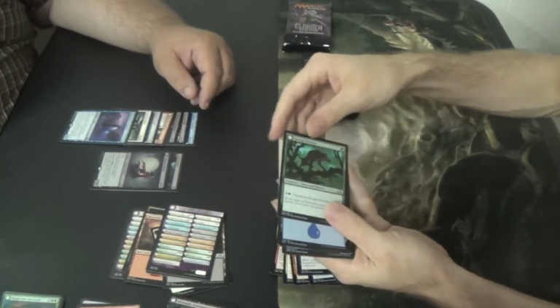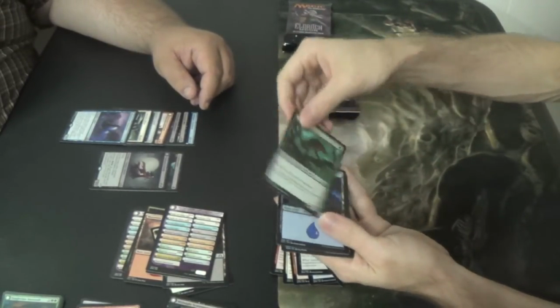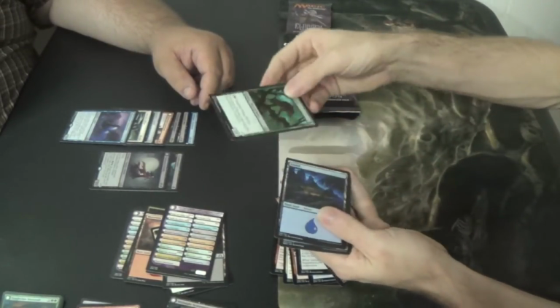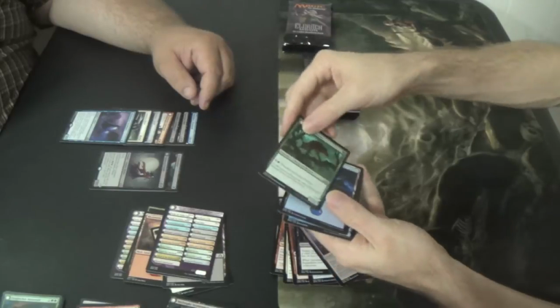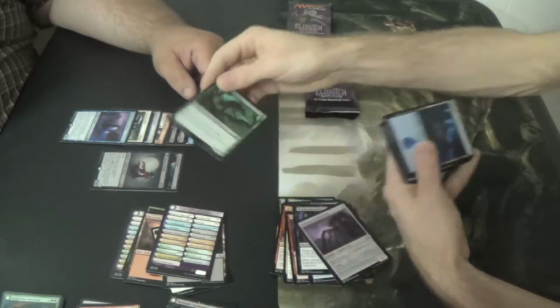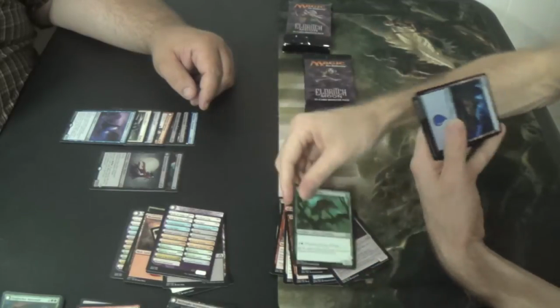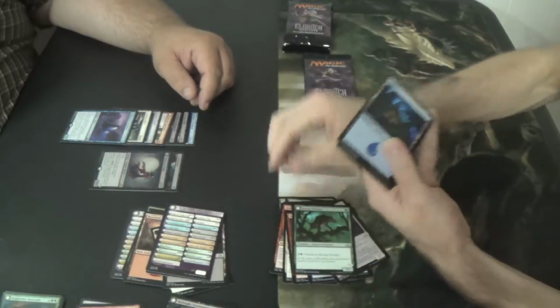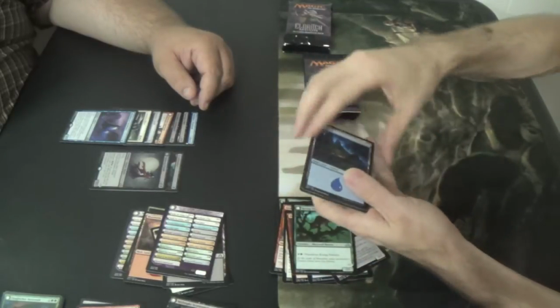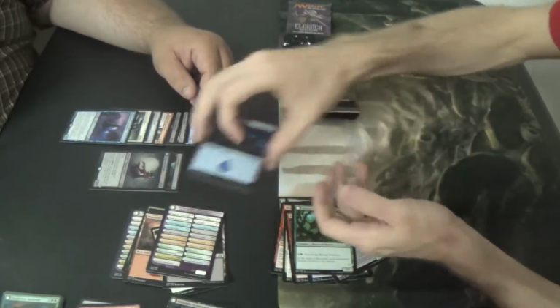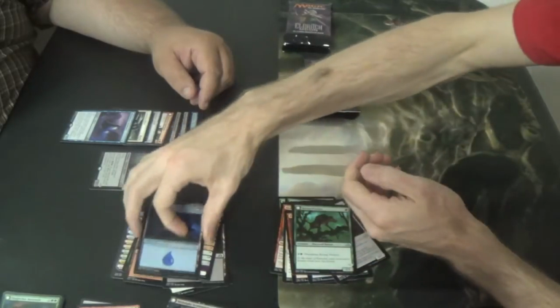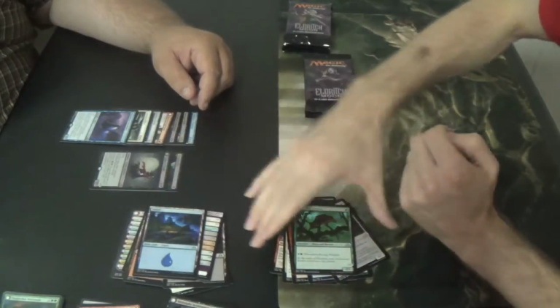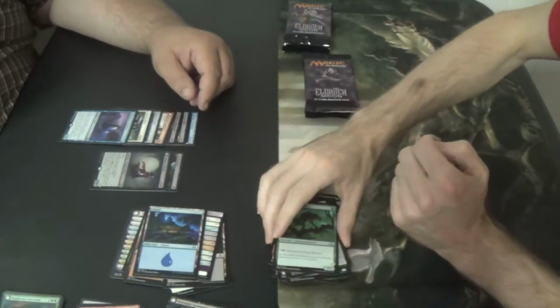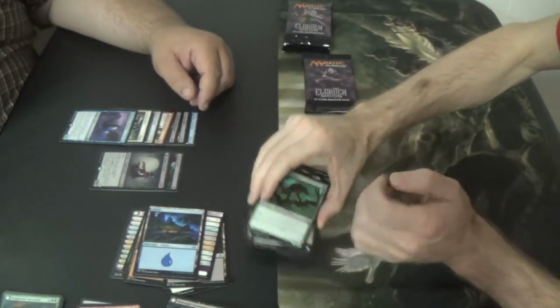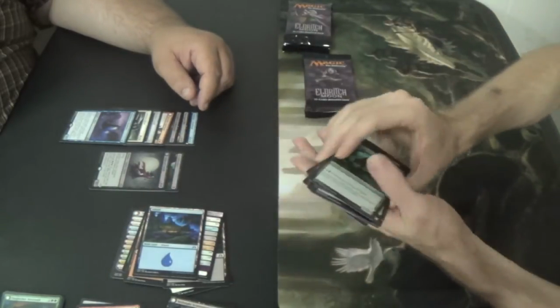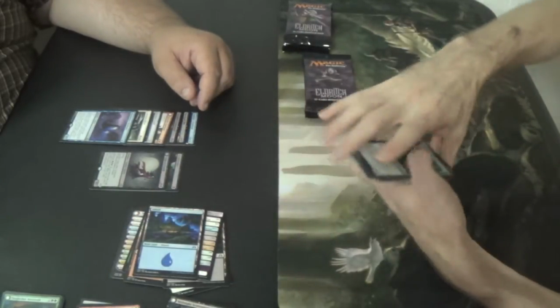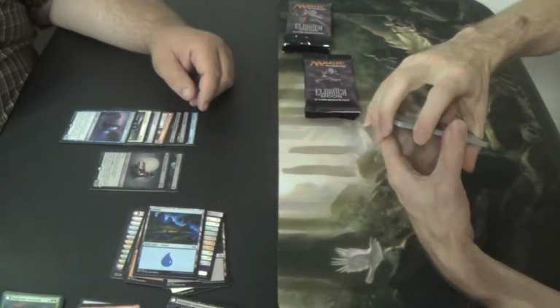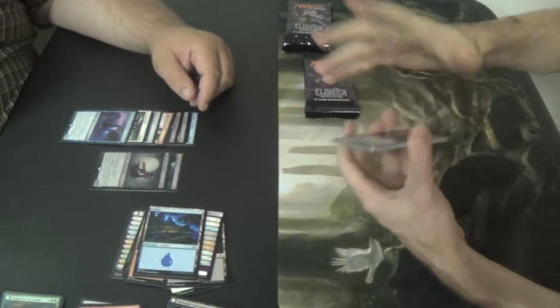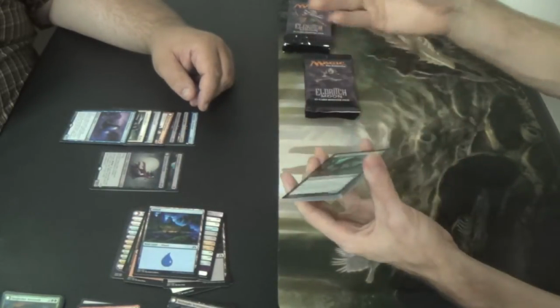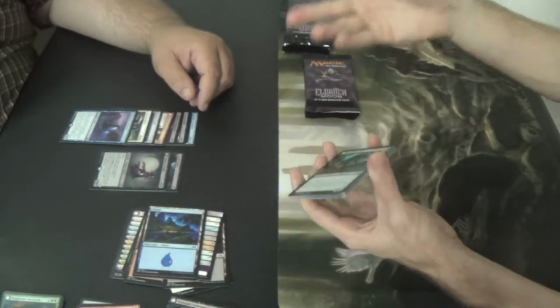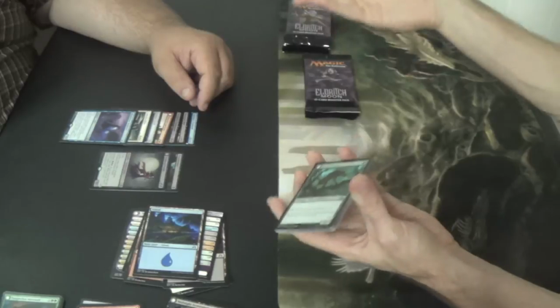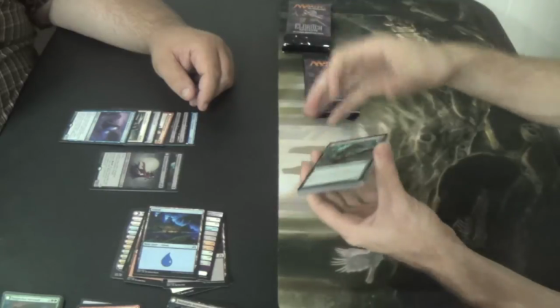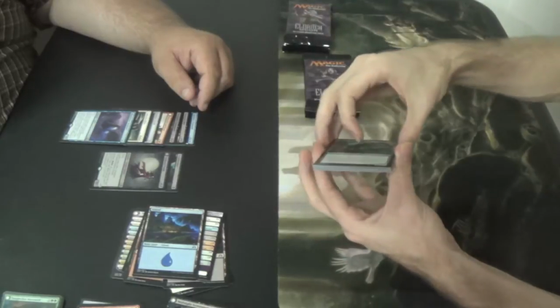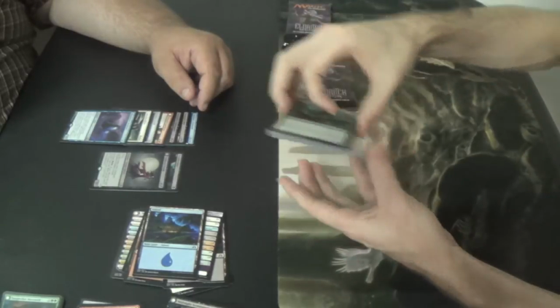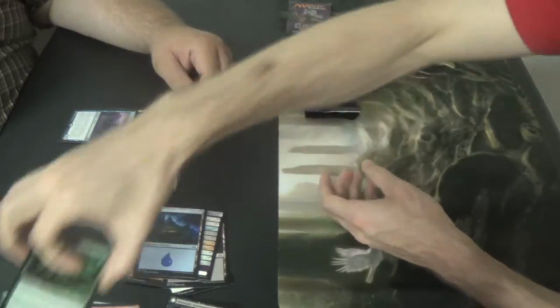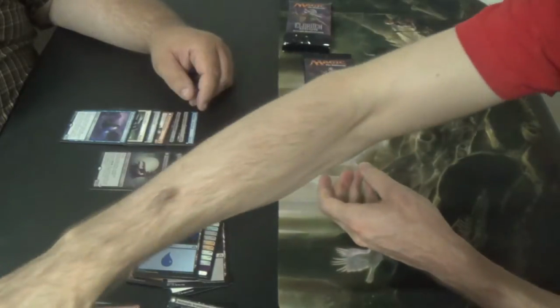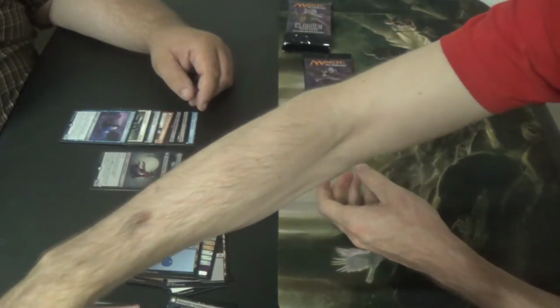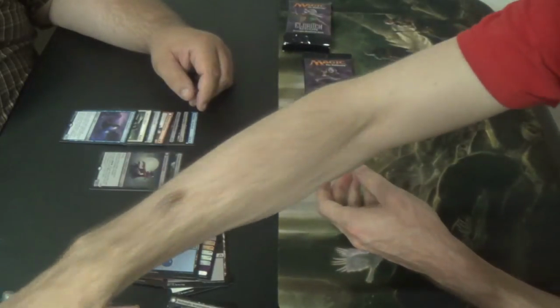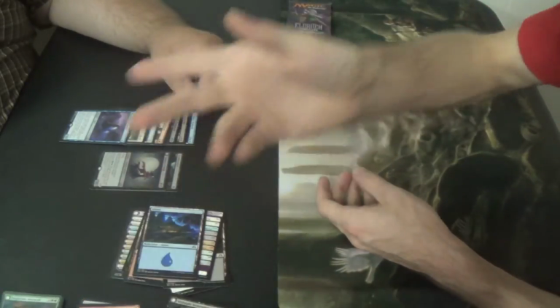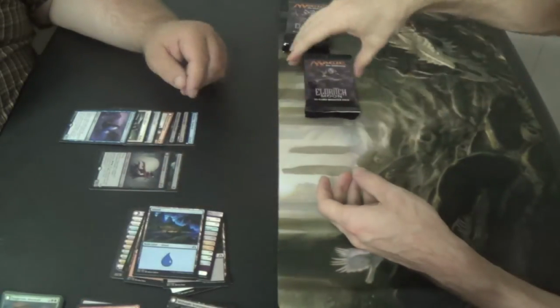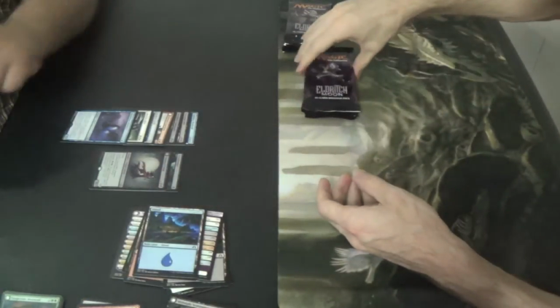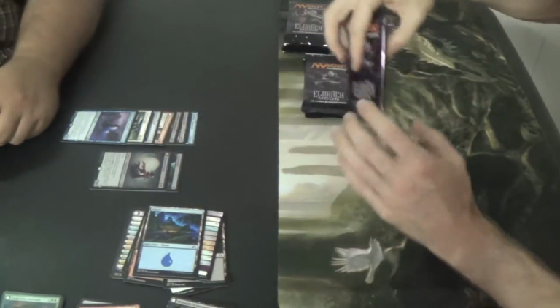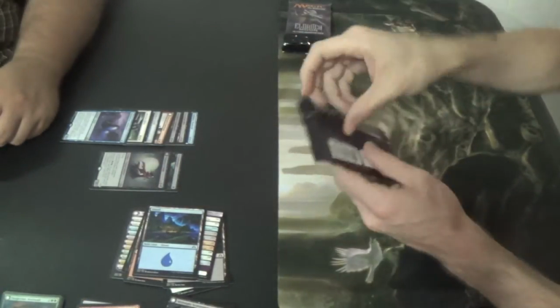Moon Mist — there we go. I want to make a moon — like a three-wolf moon deck I had. Well, I guess it was five-wolf moon. Make that a thing.